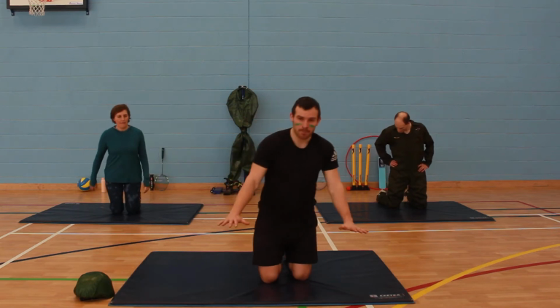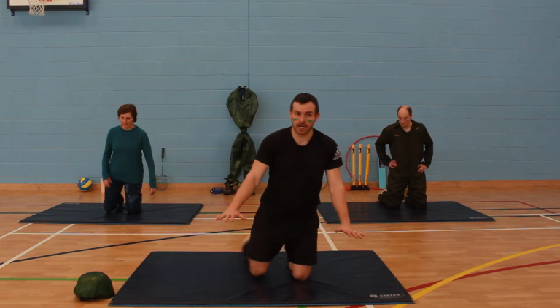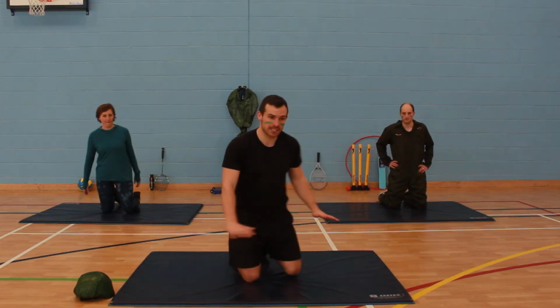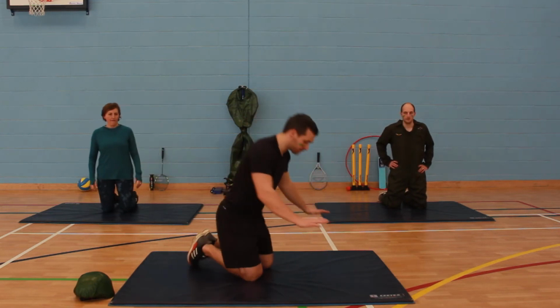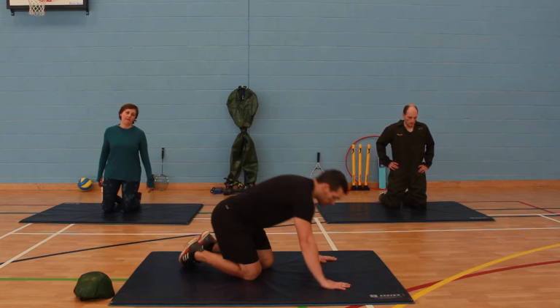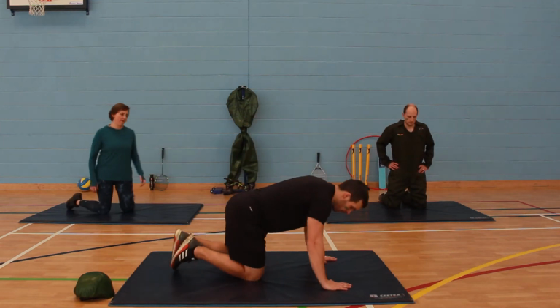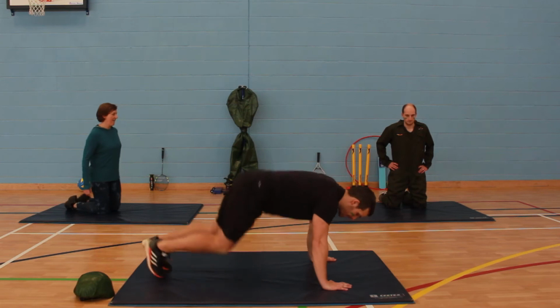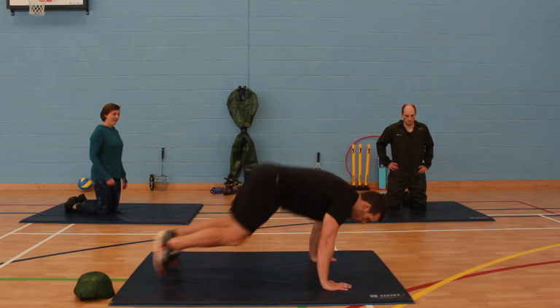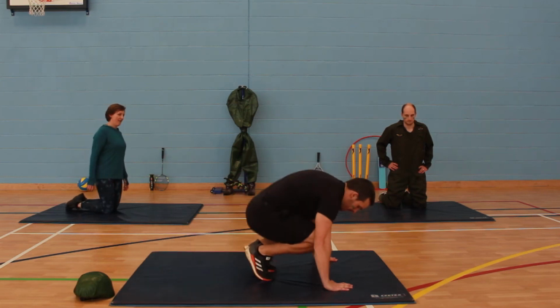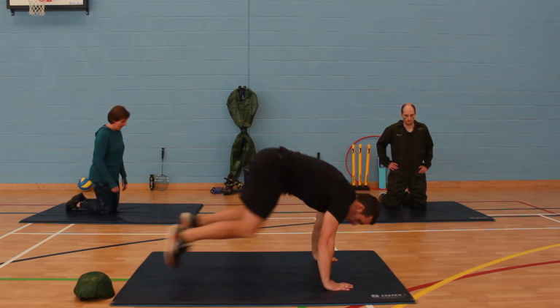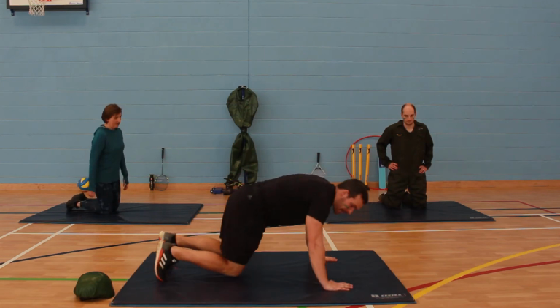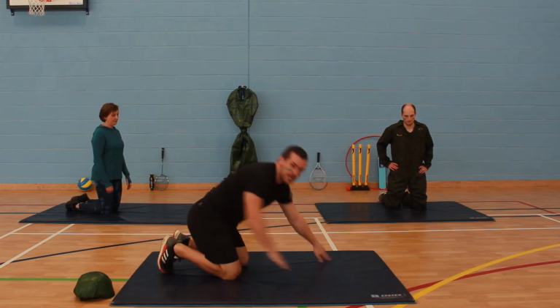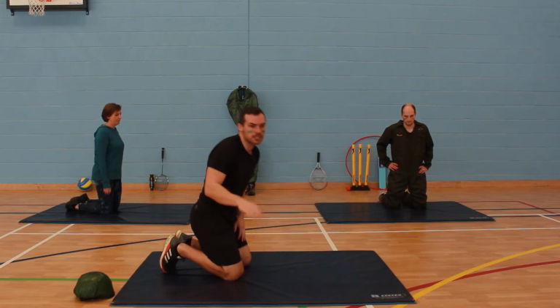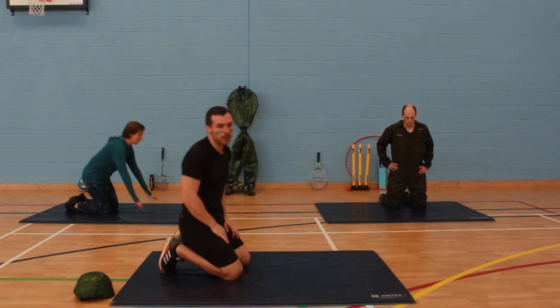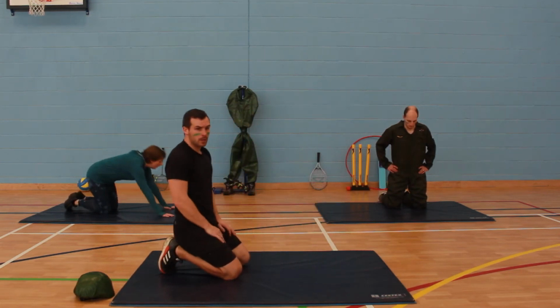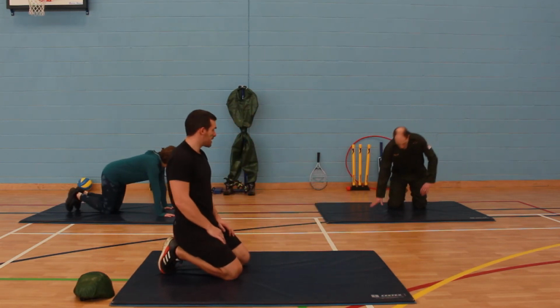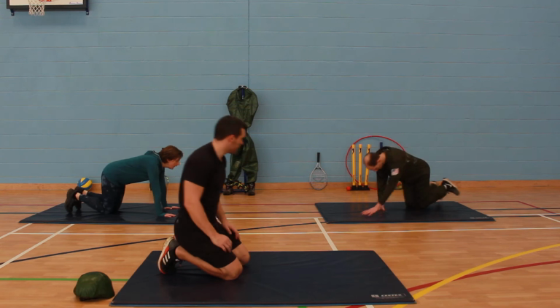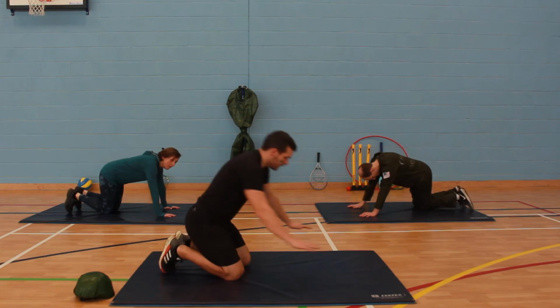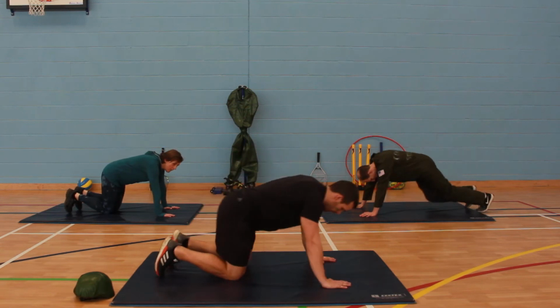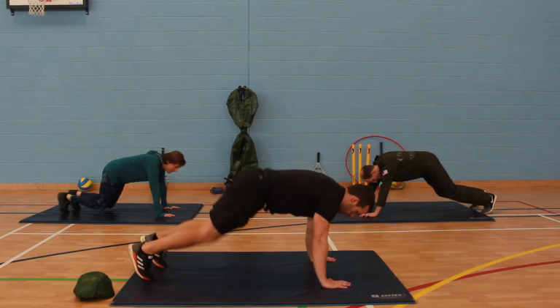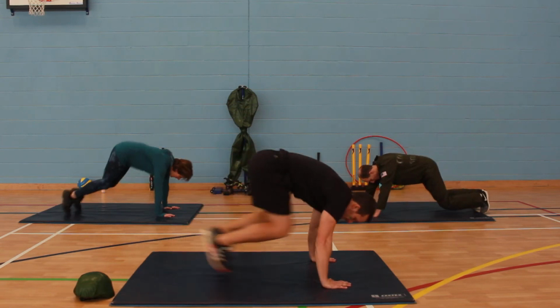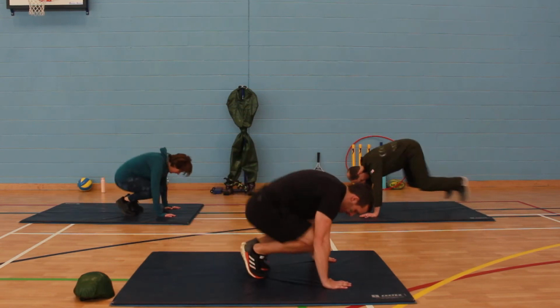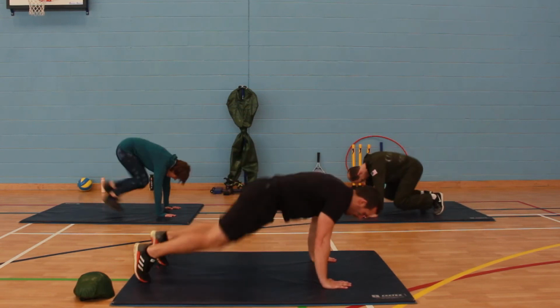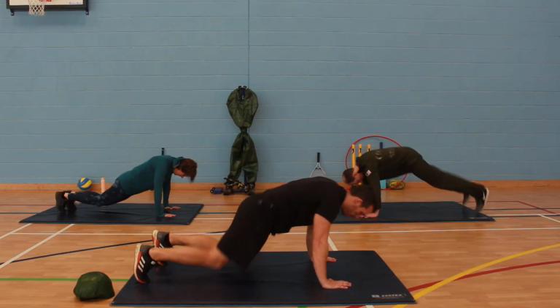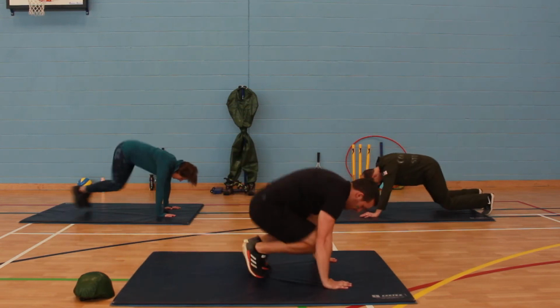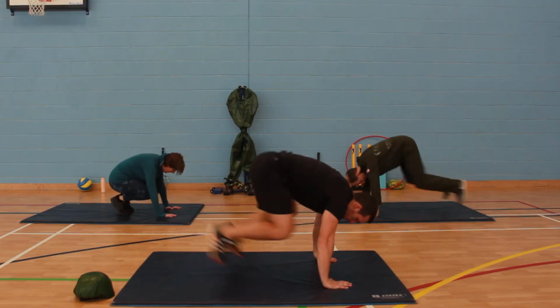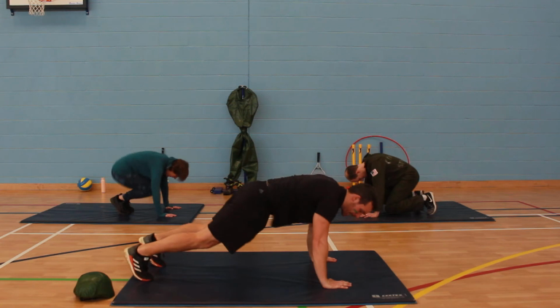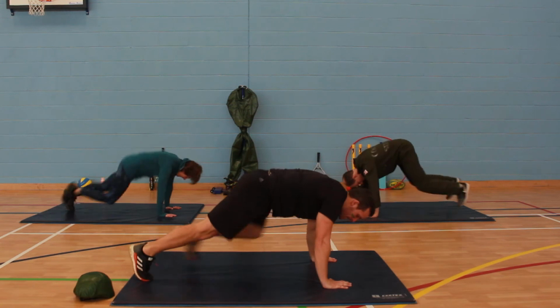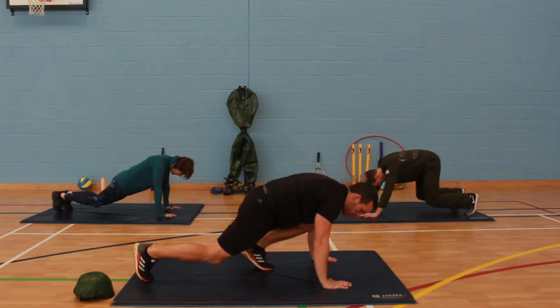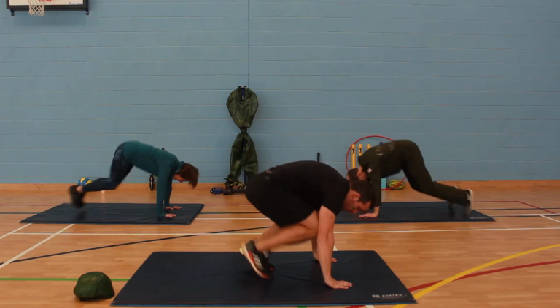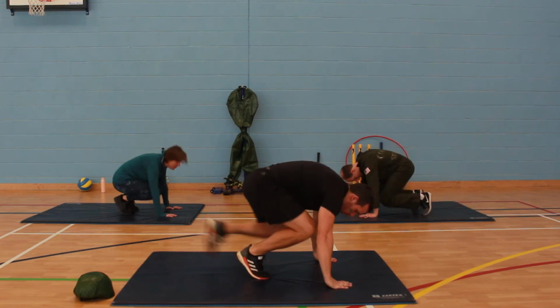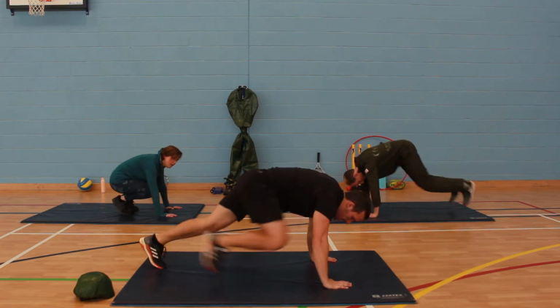So it's in a mountain climber position. From here we're going to dive in and back out — keep it nice and low. Are you ready? So from here: in, back out, in, back out. If you find that hard, just go one at a time.